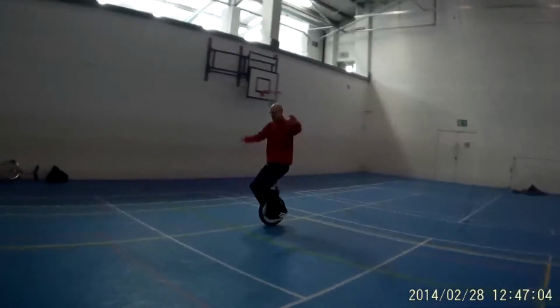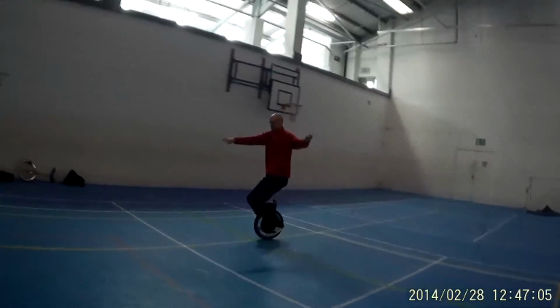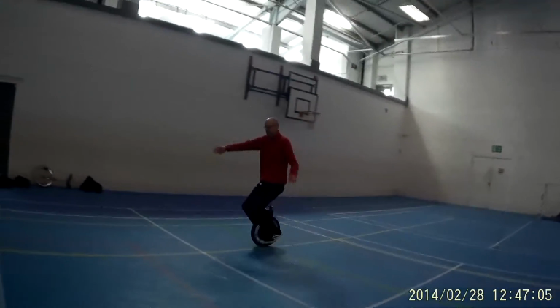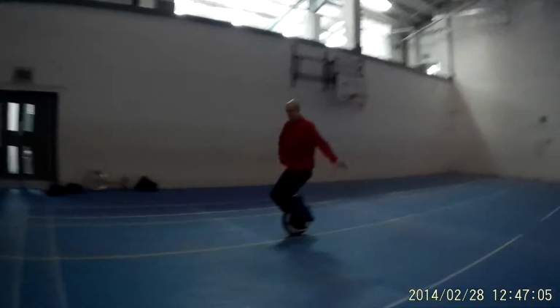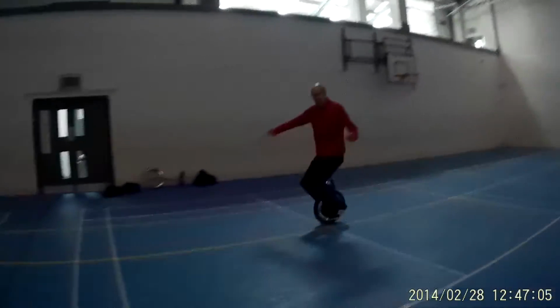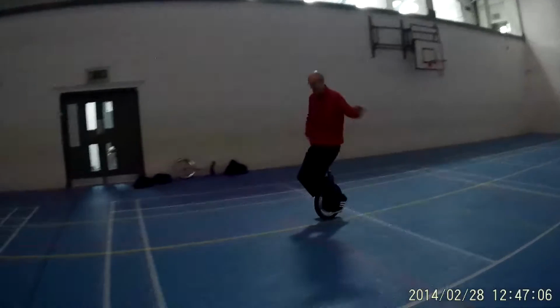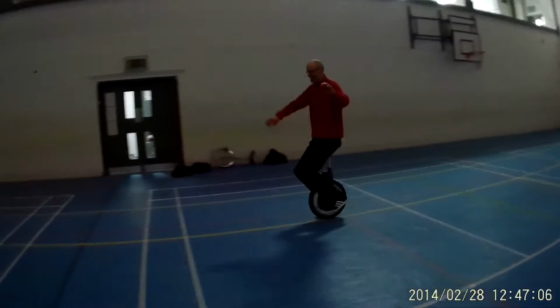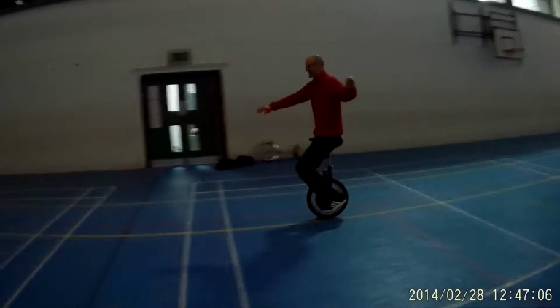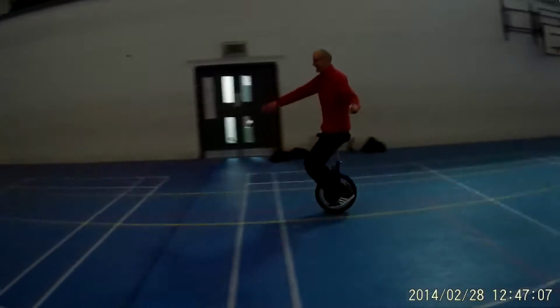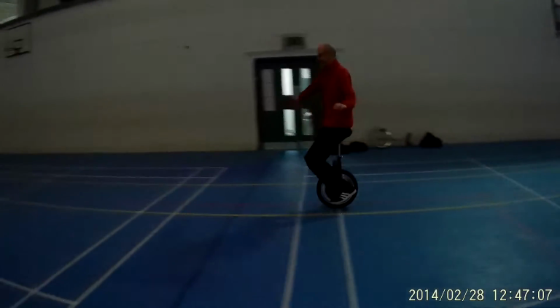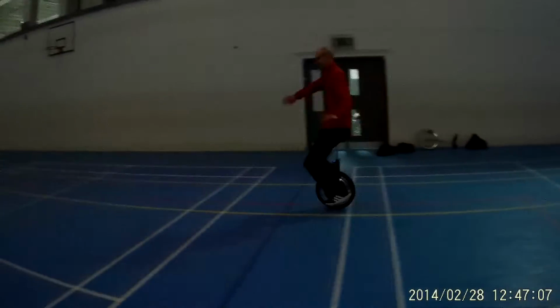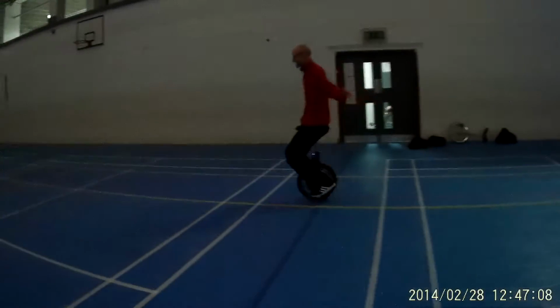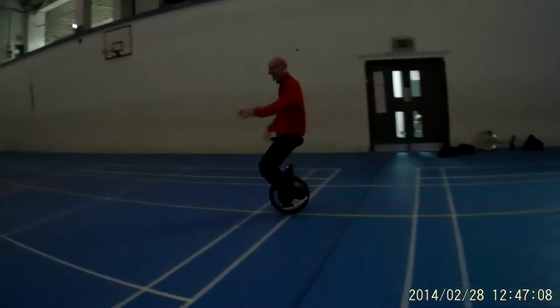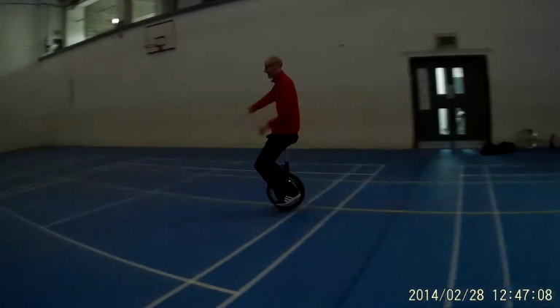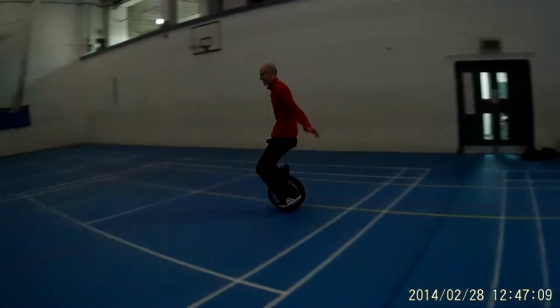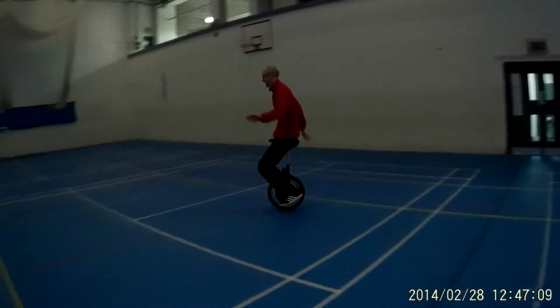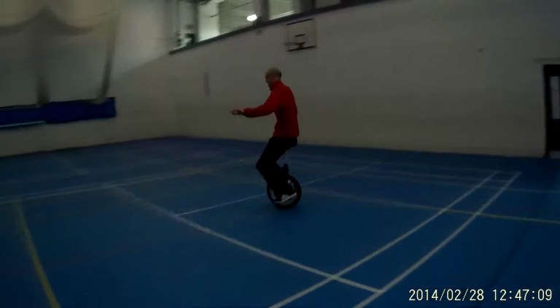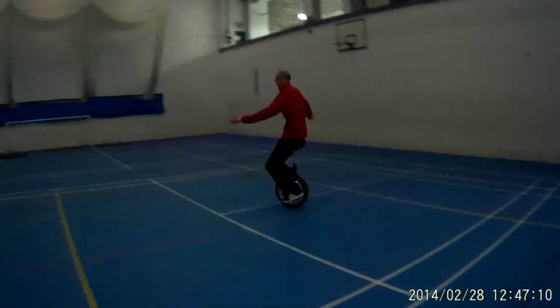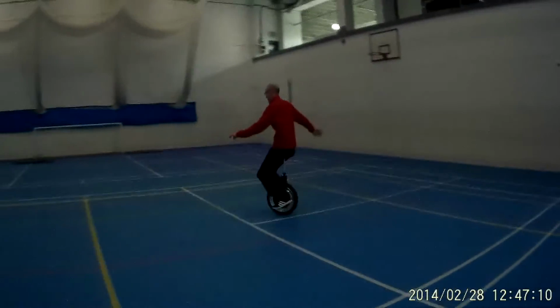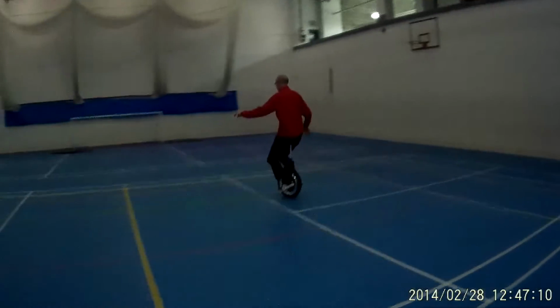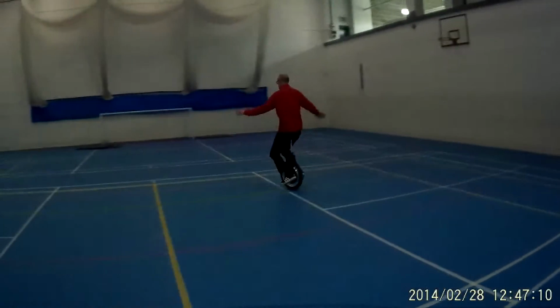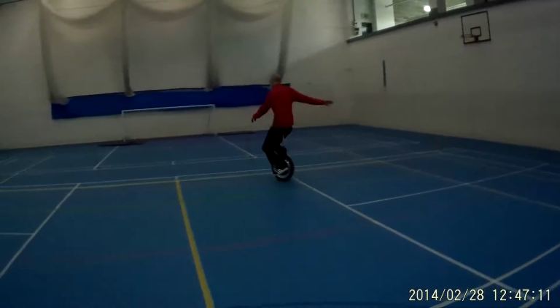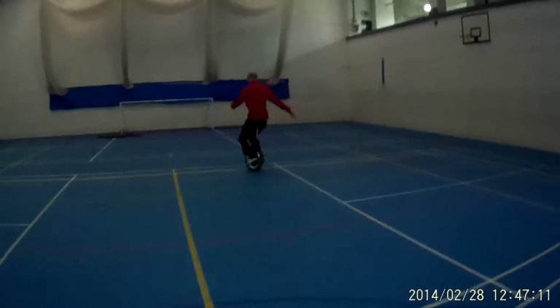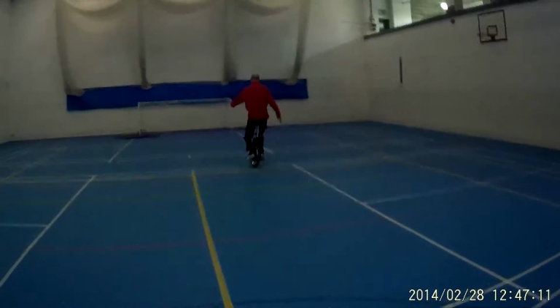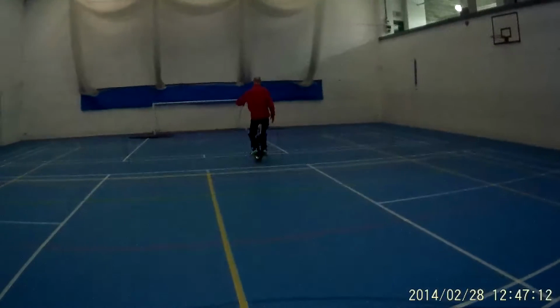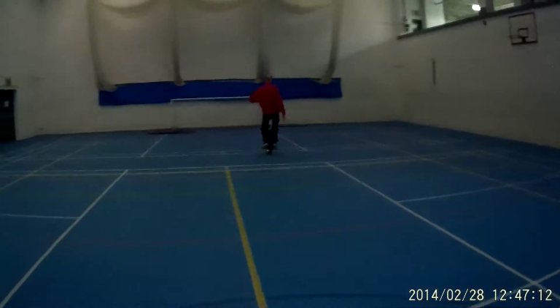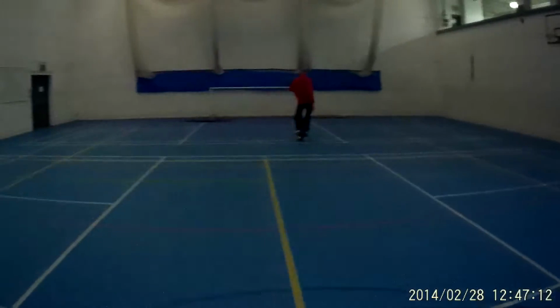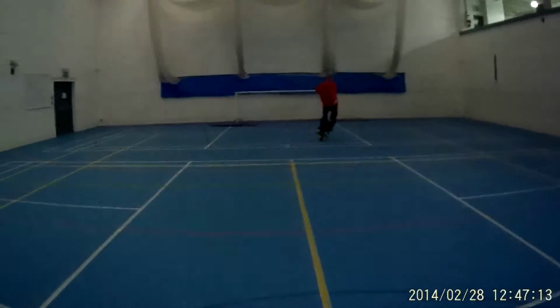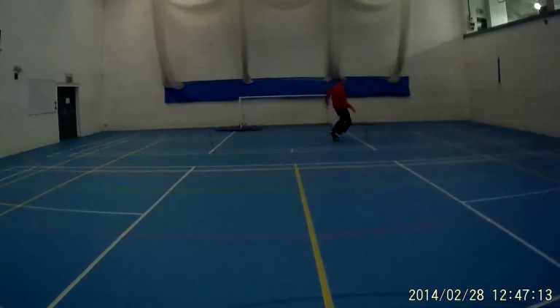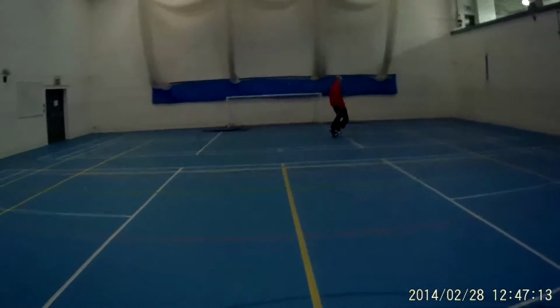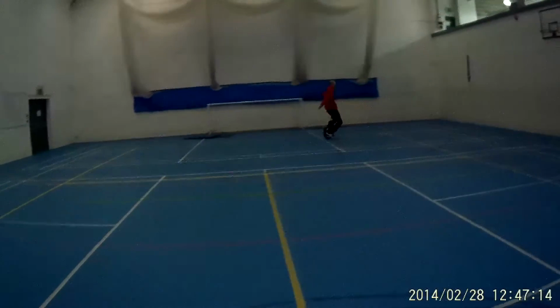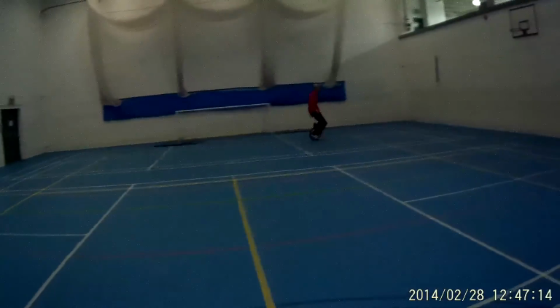Lean forward, and then get your pace, get your speed up again. That's it, you're learning a bit. I suppose the little slow paces help you learn a little bit about it as well.